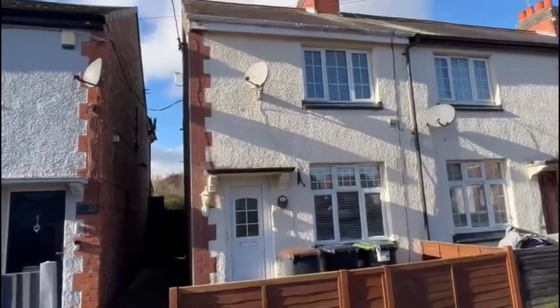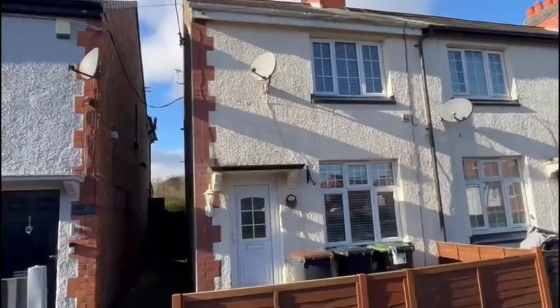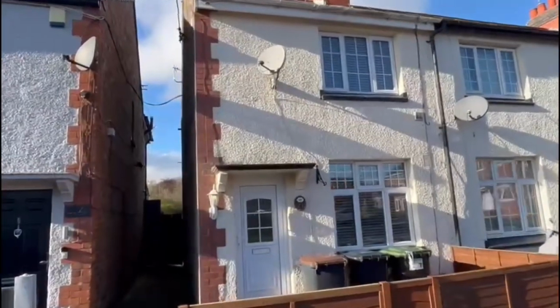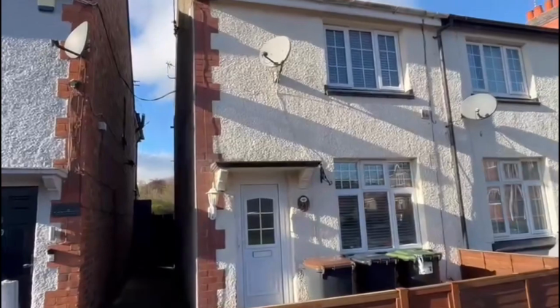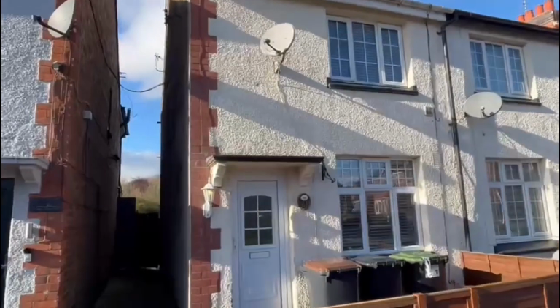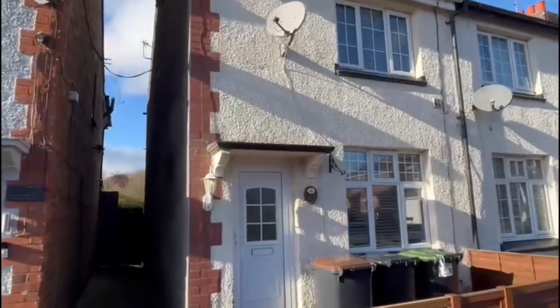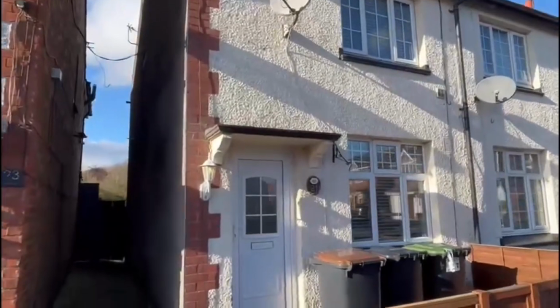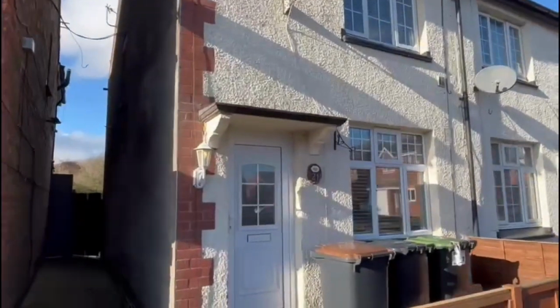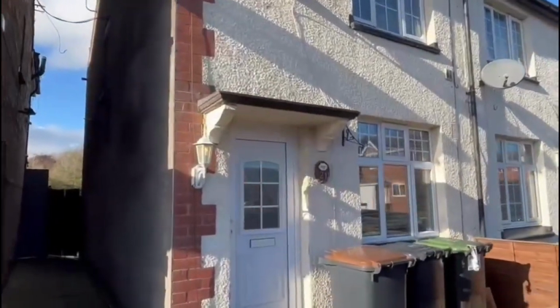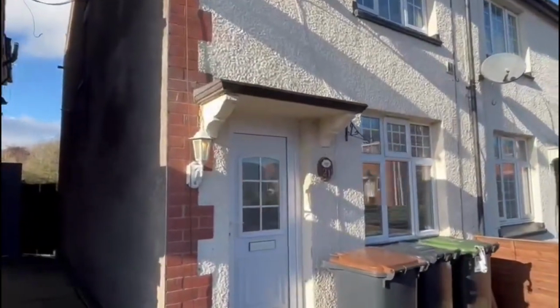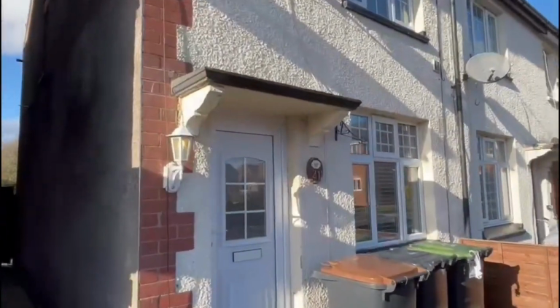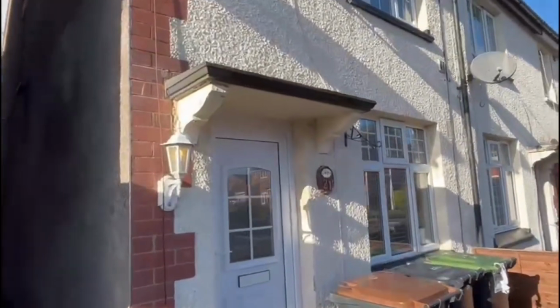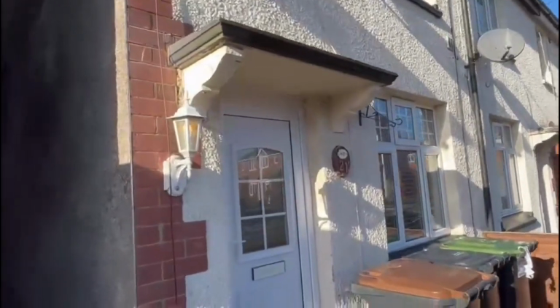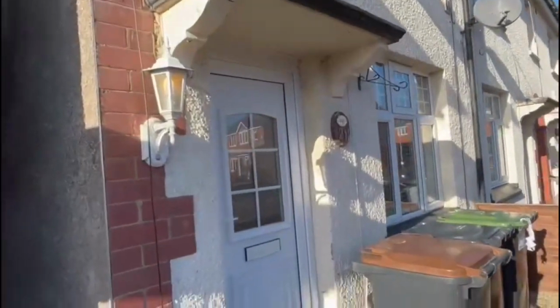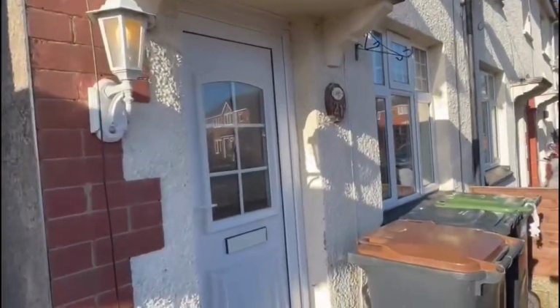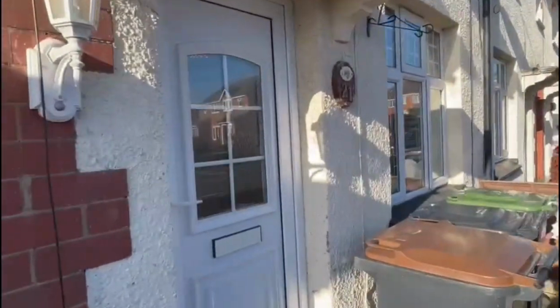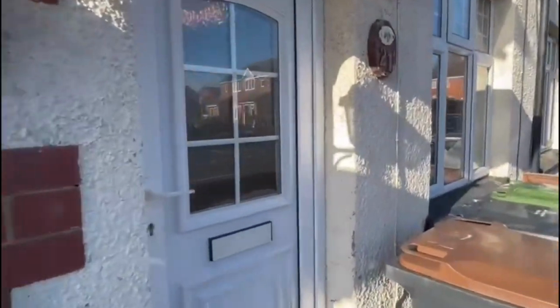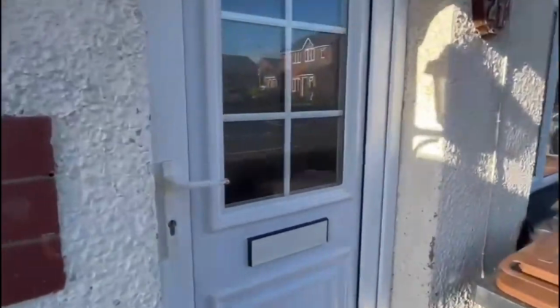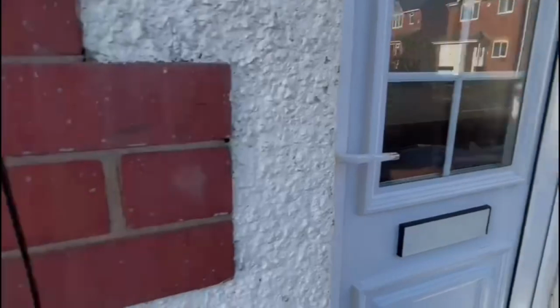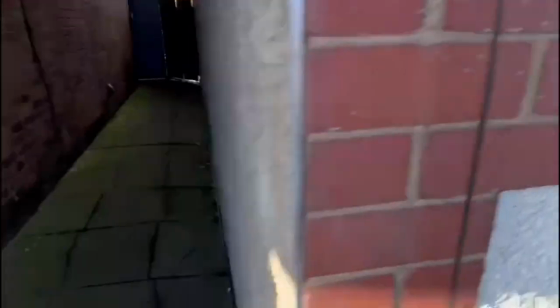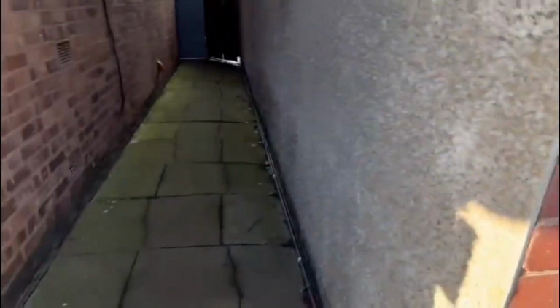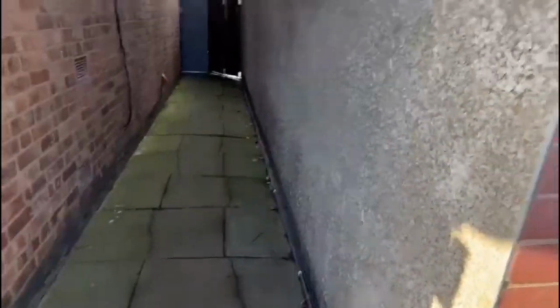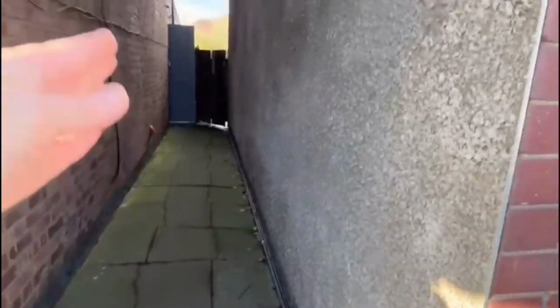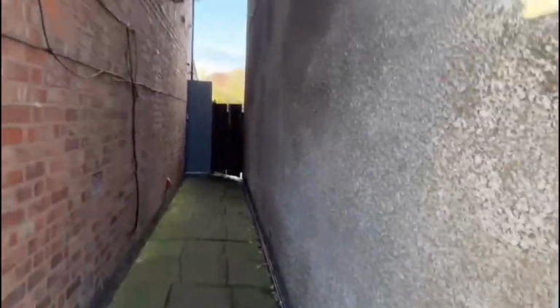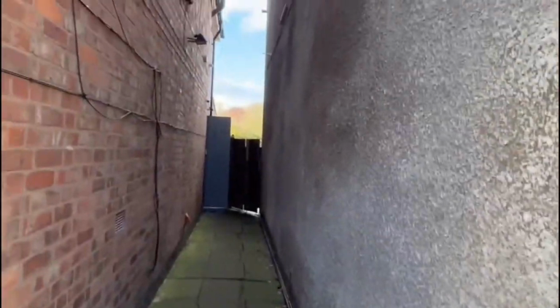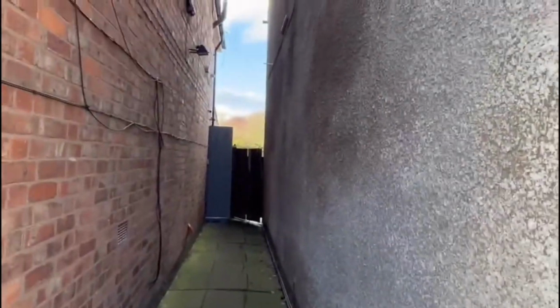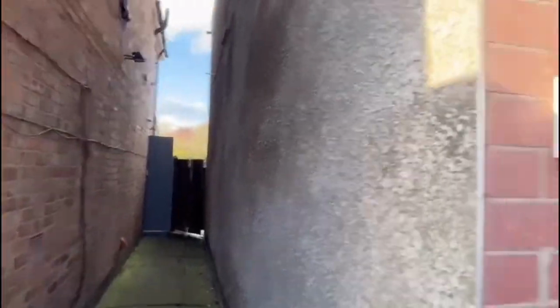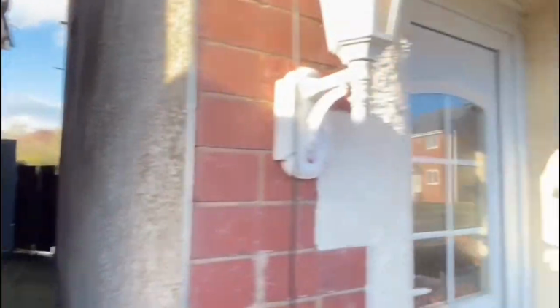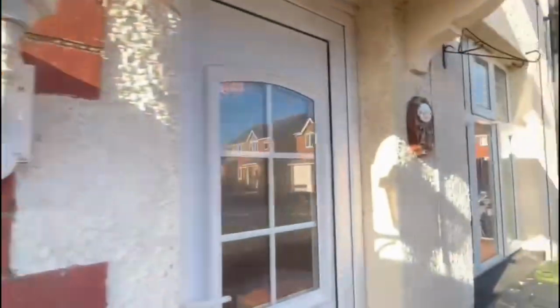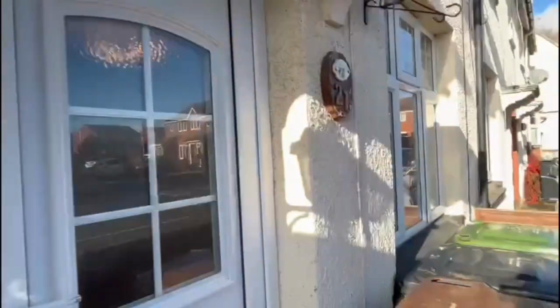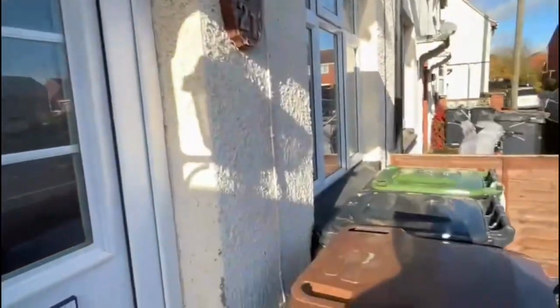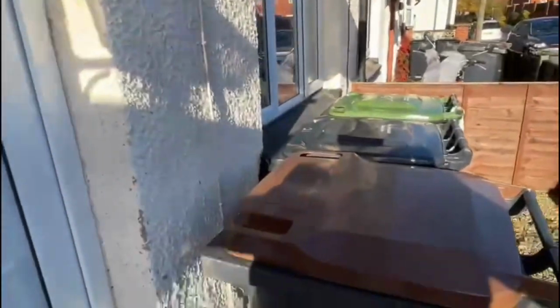The property is offered with no chain and we hold the keys, so we're available for viewings immediately. As you can see, you've got a shared pathway leading to your side gate there.